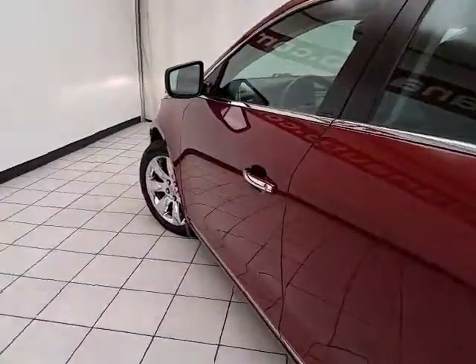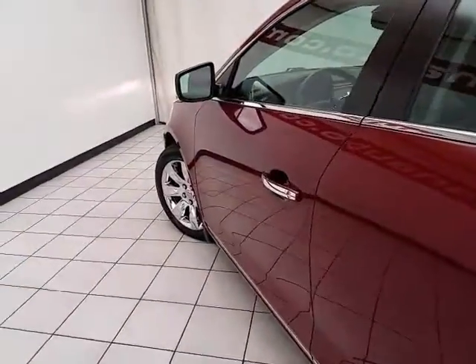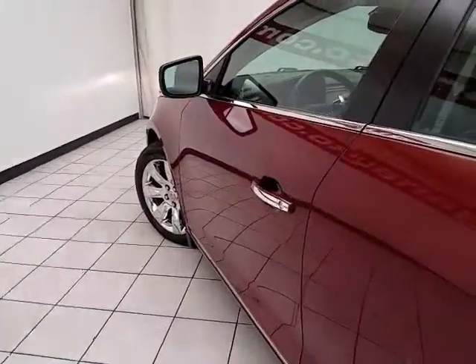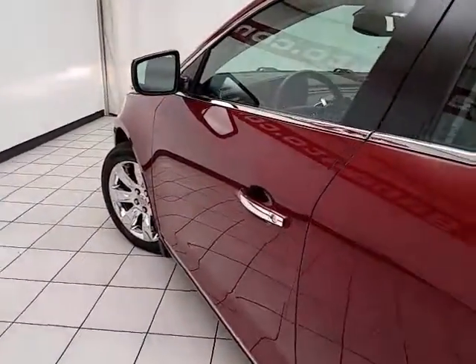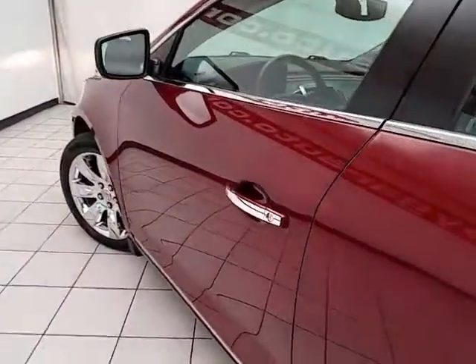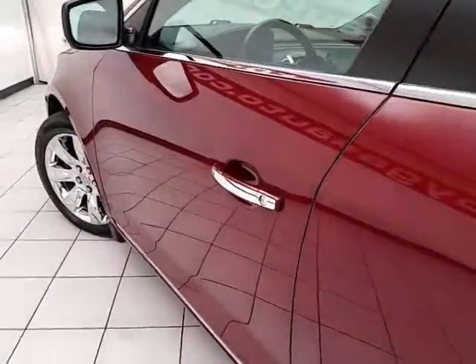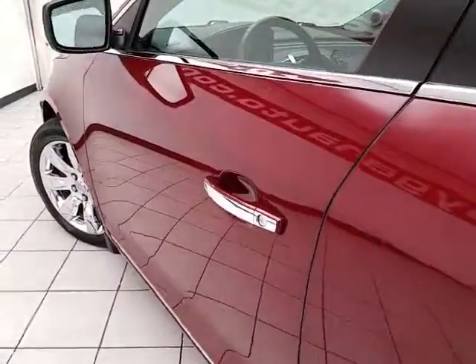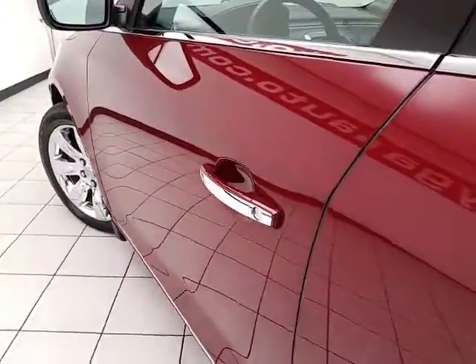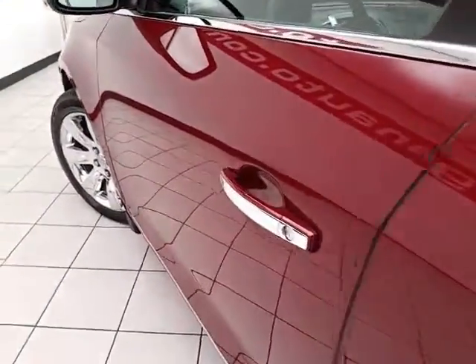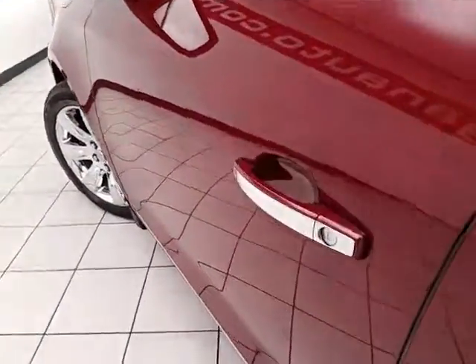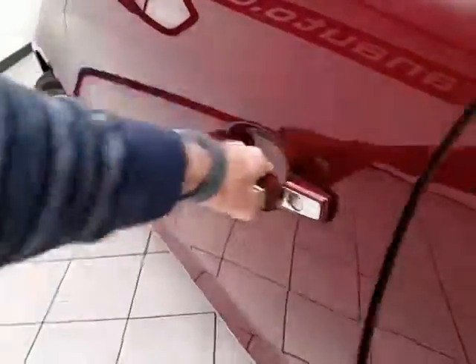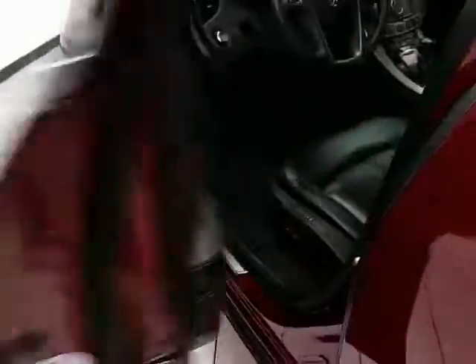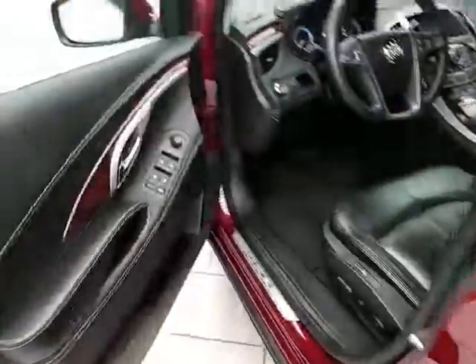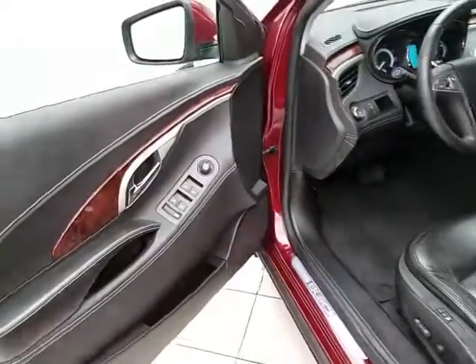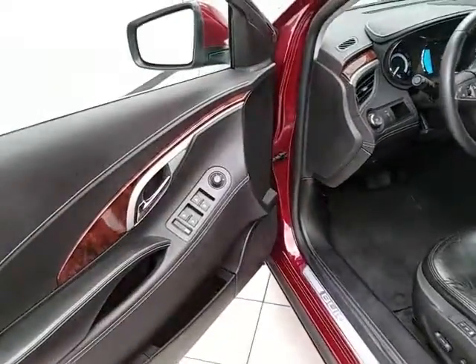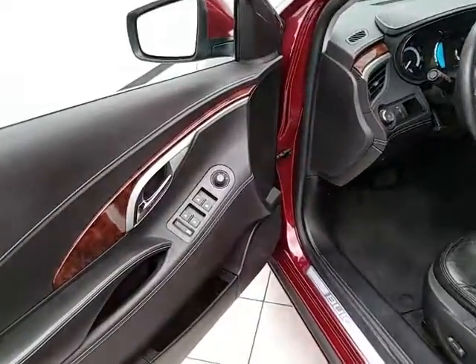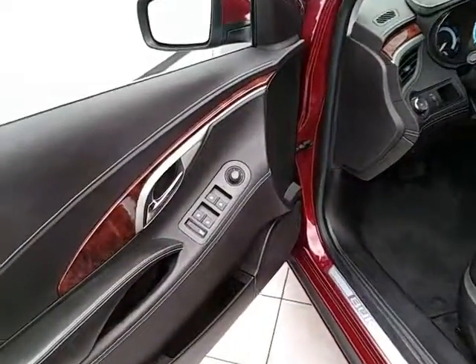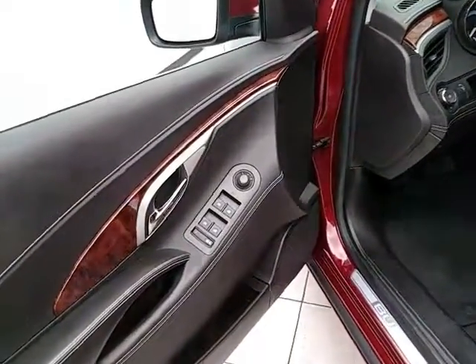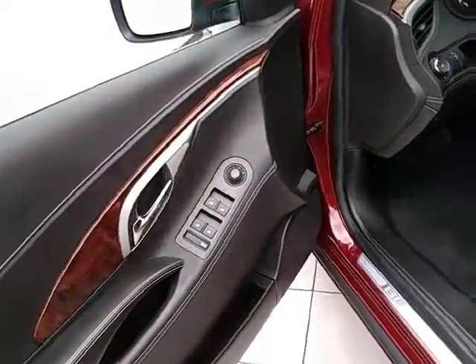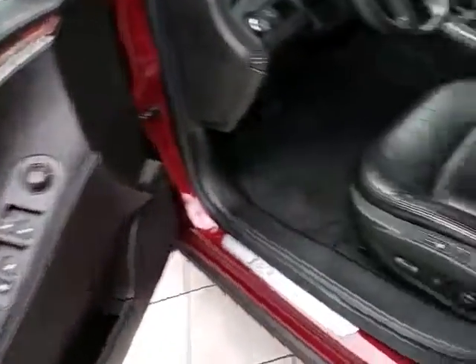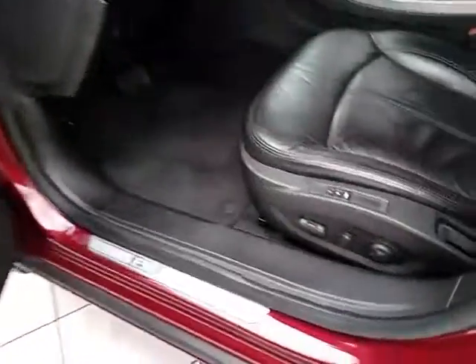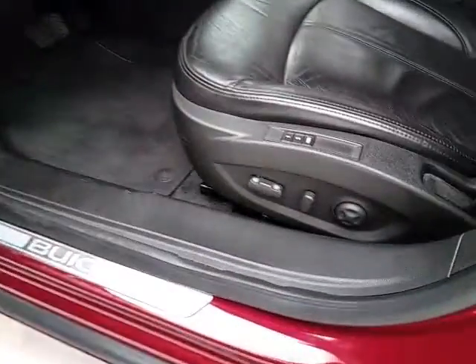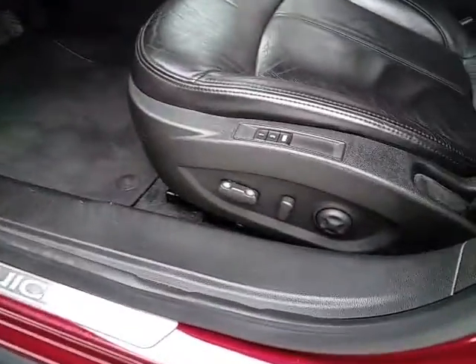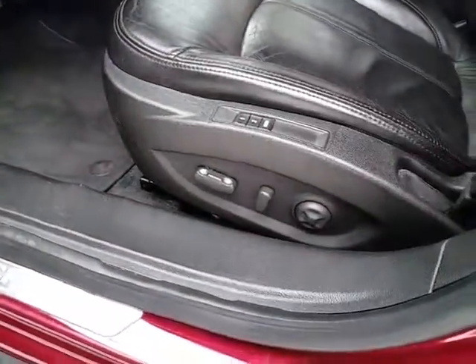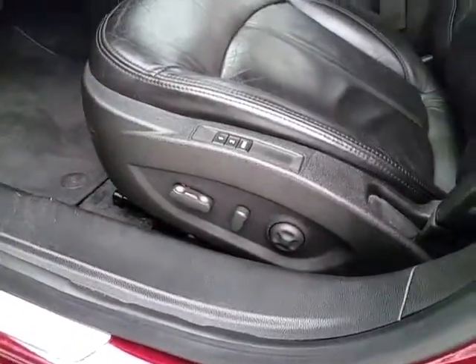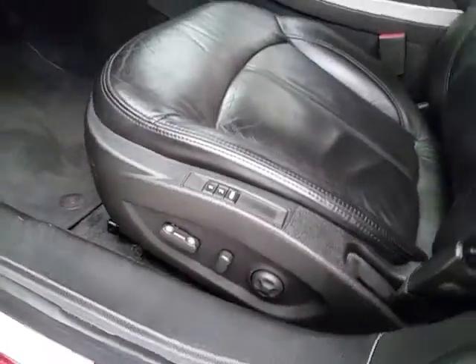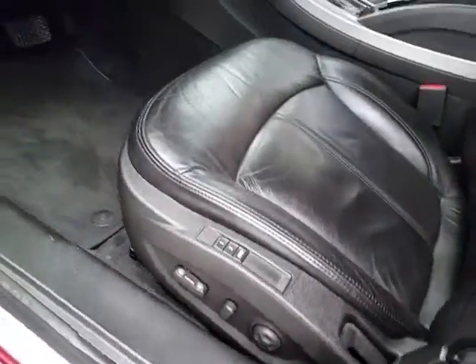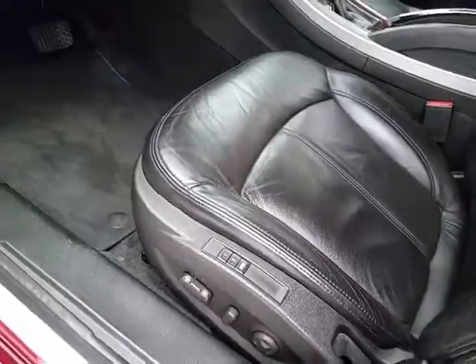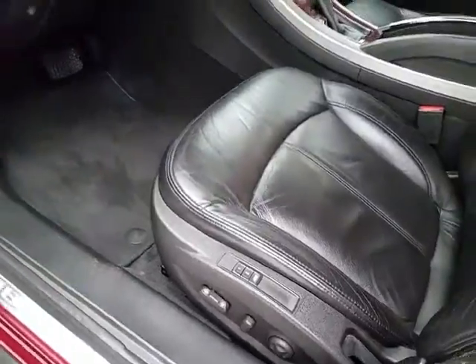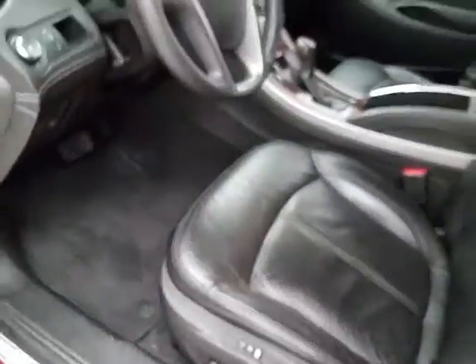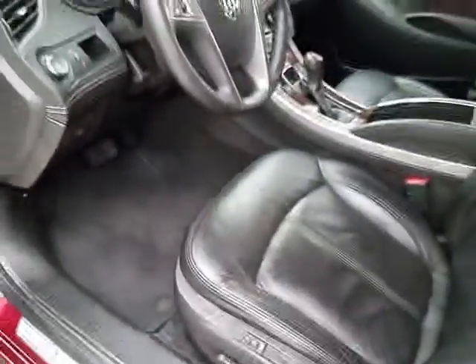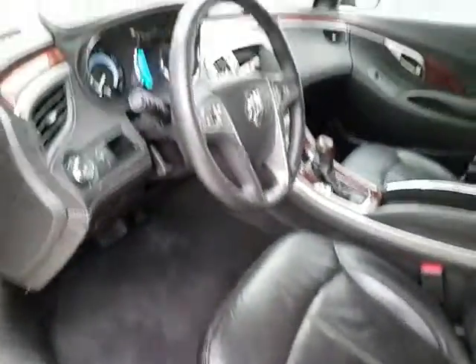The CXL has keyless engine start with remote start. Power windows, locks, and mirrors. Power driver seat with memory settings for two drivers.